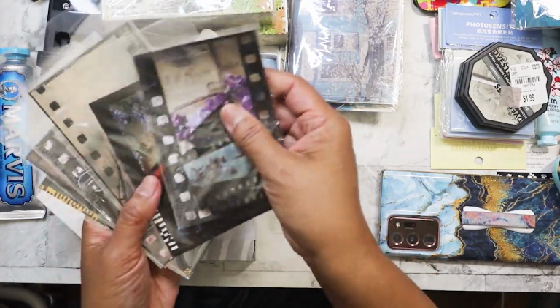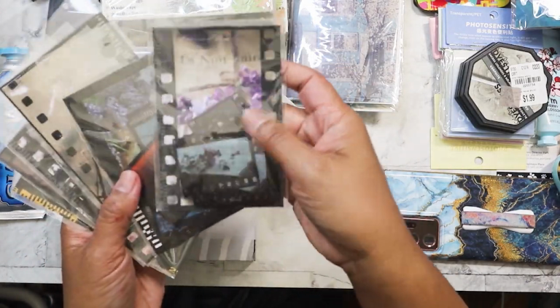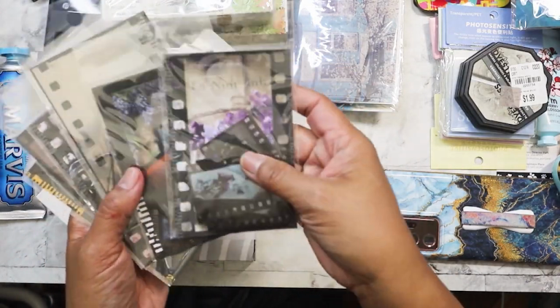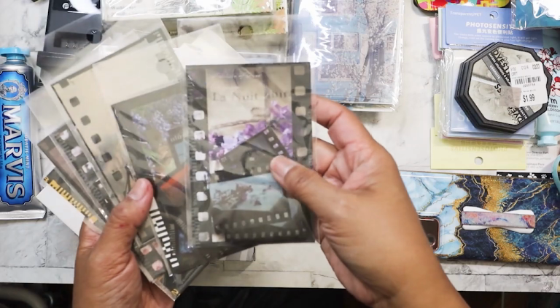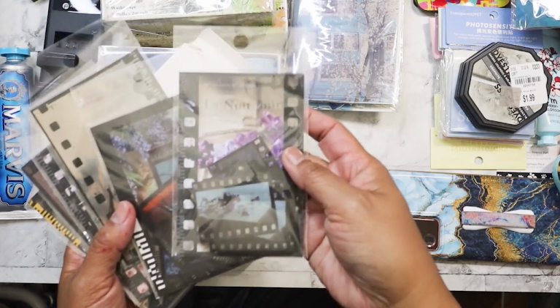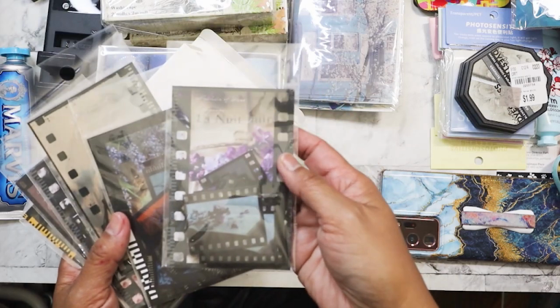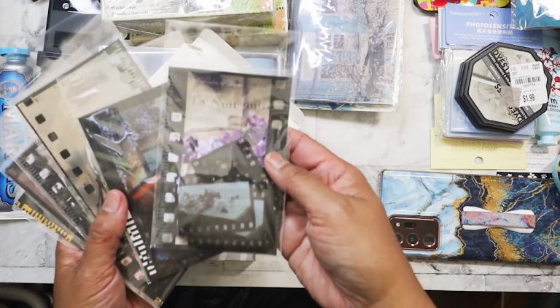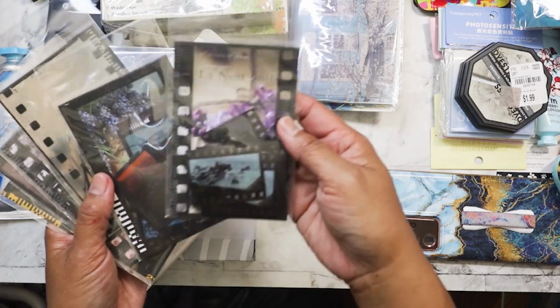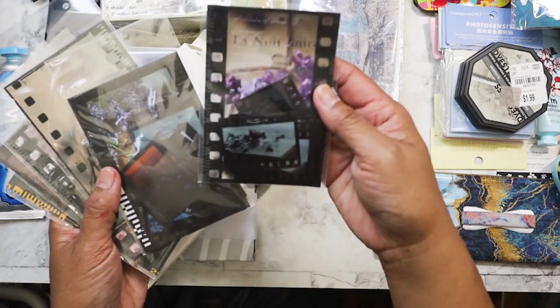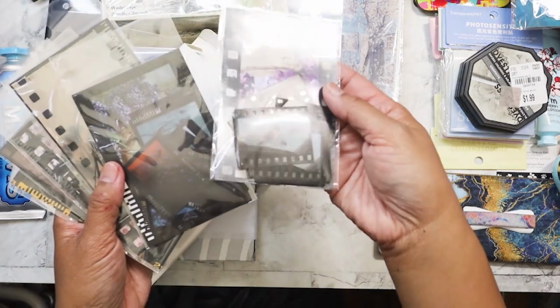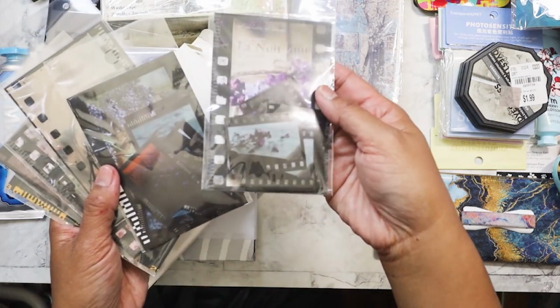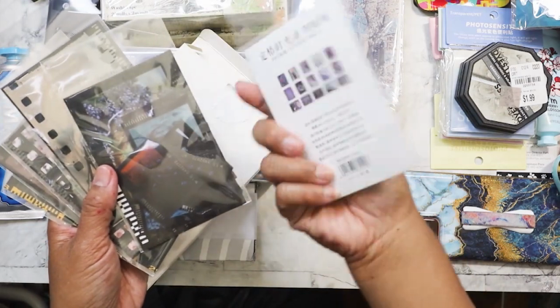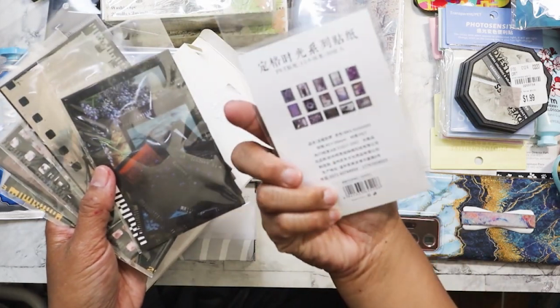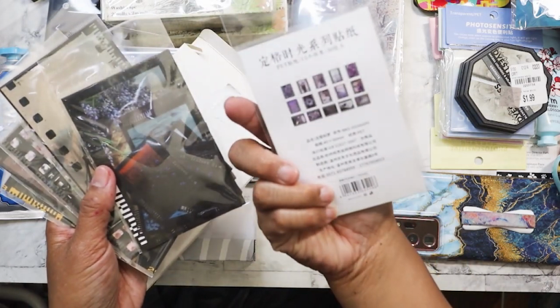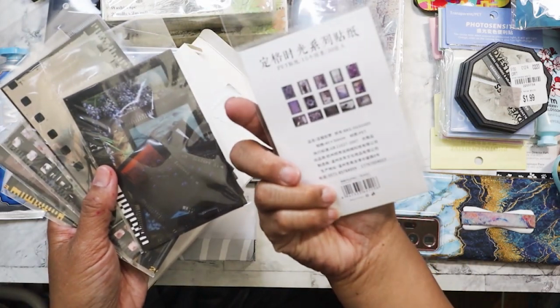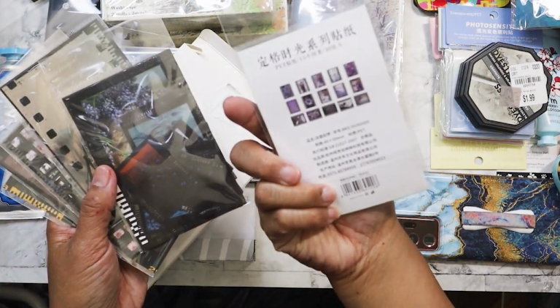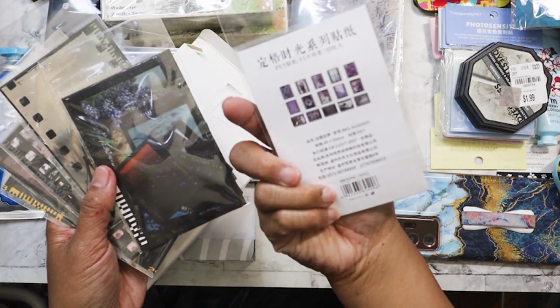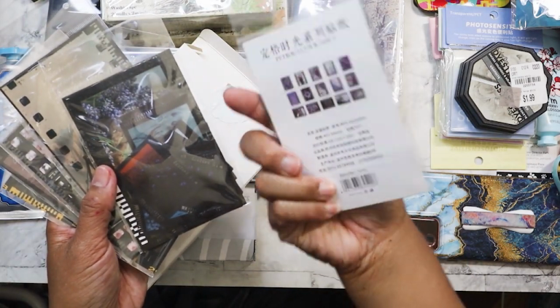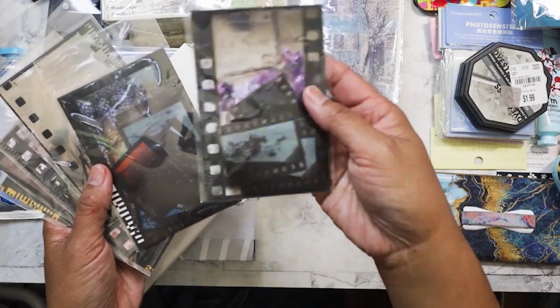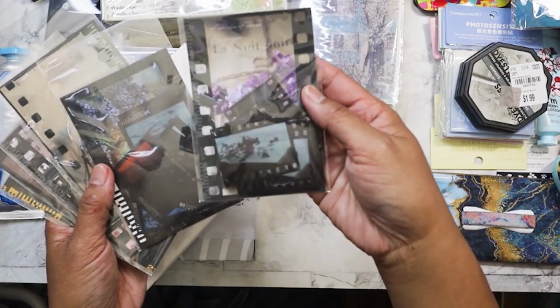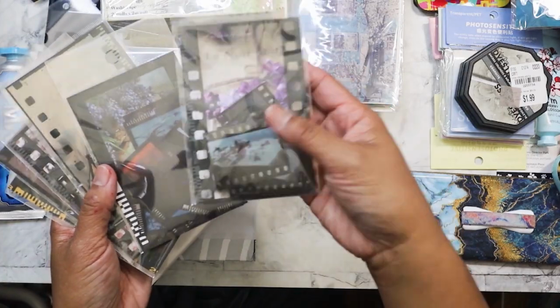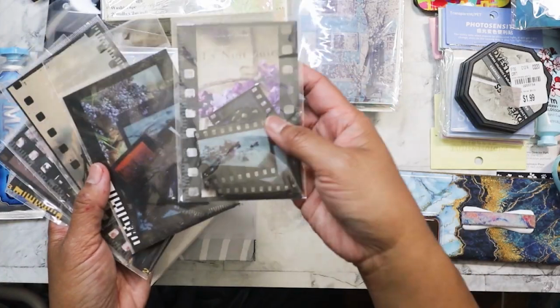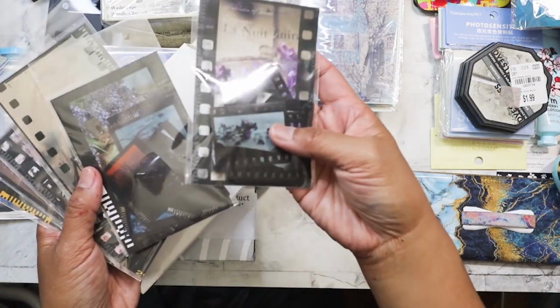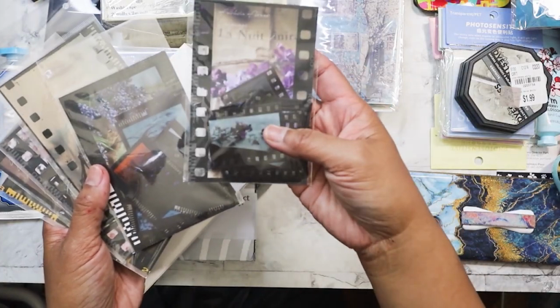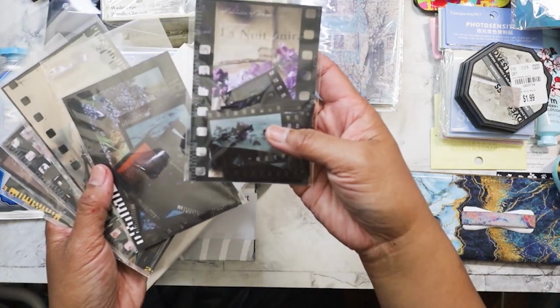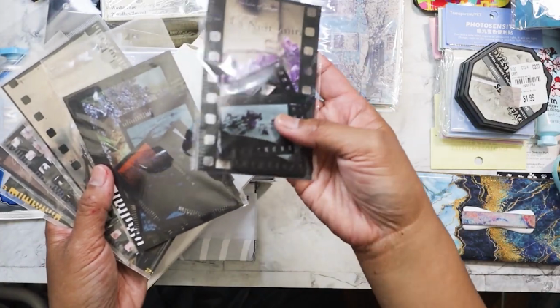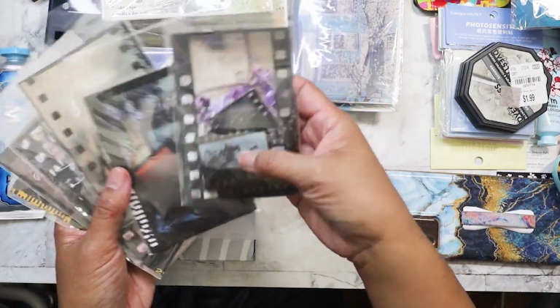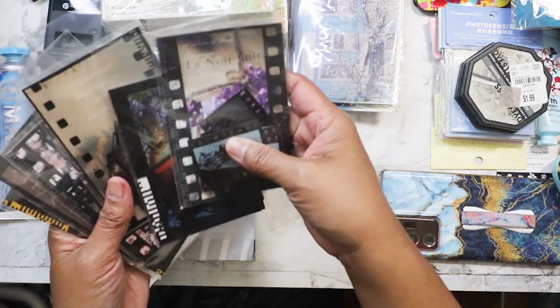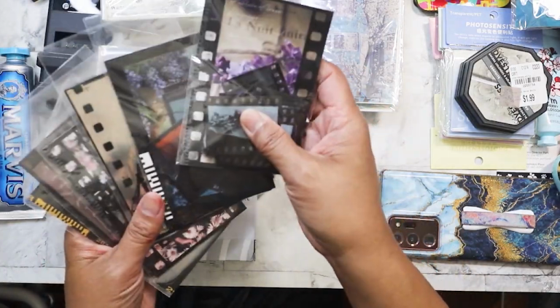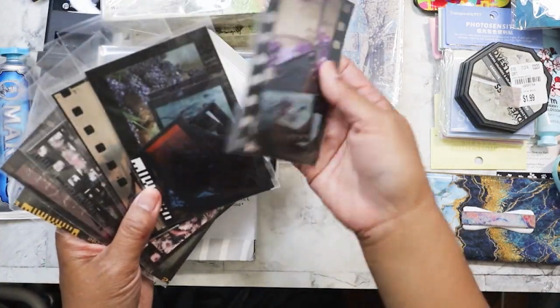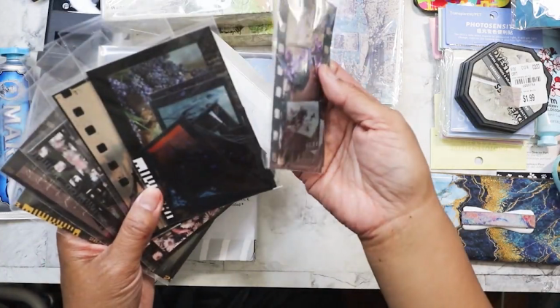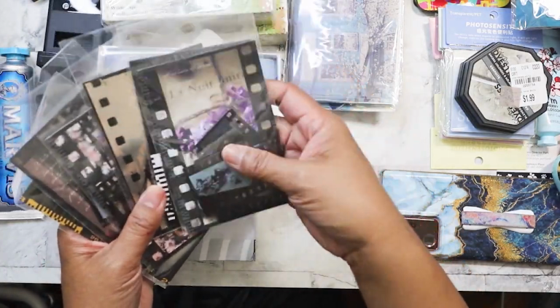These are some ephemera packs I found — they're like film prints, color slides. There are like six sets.